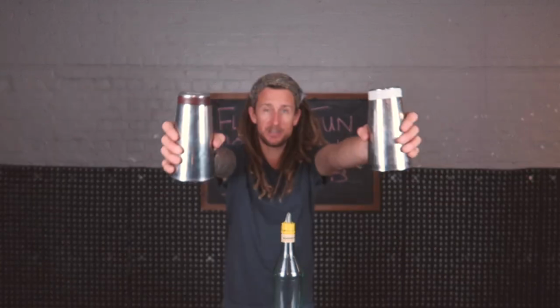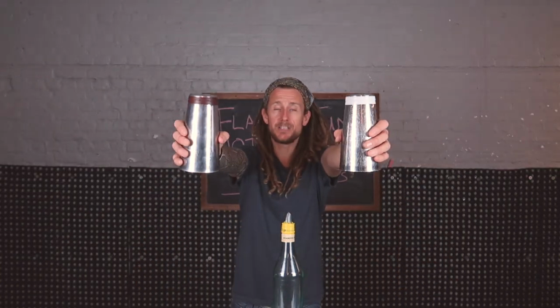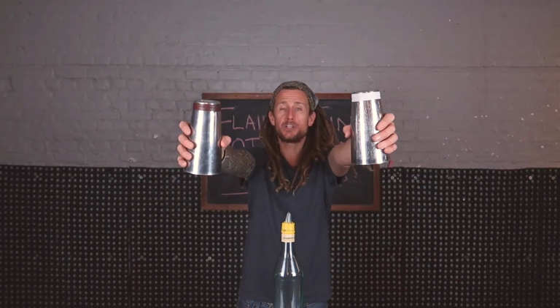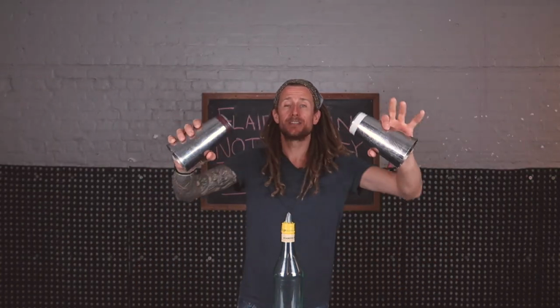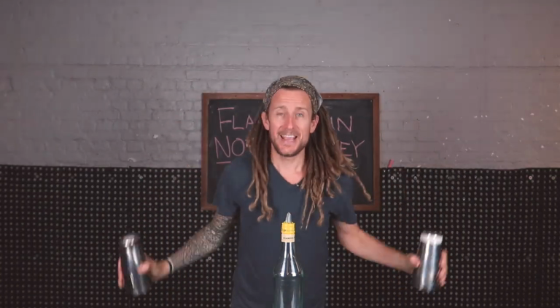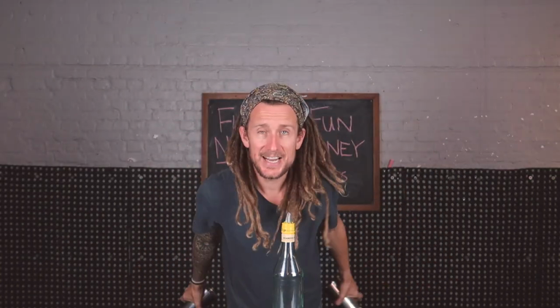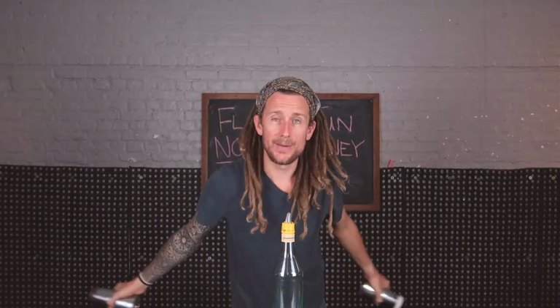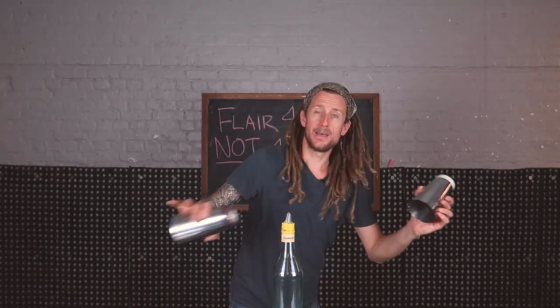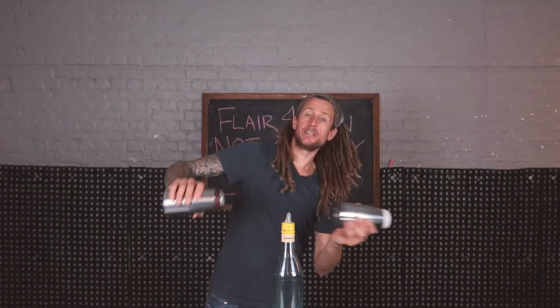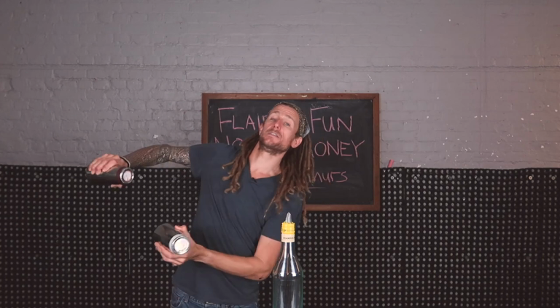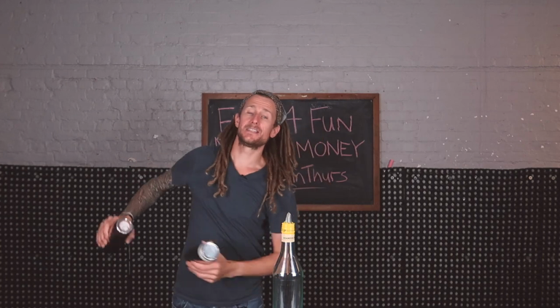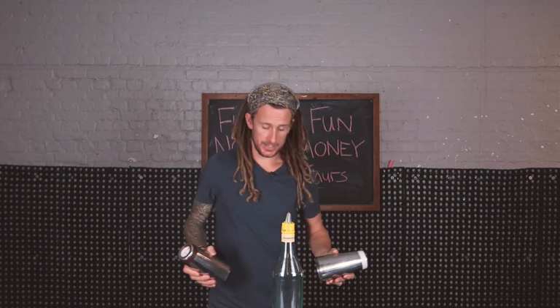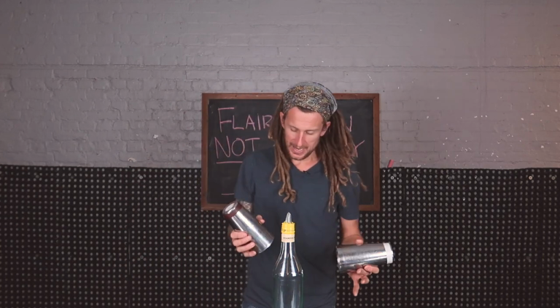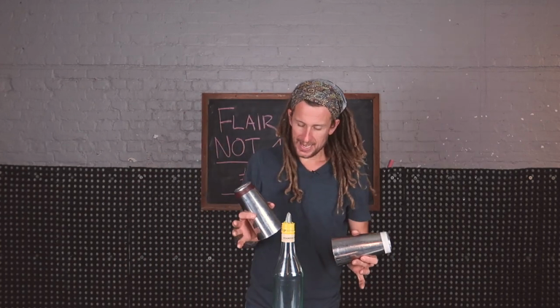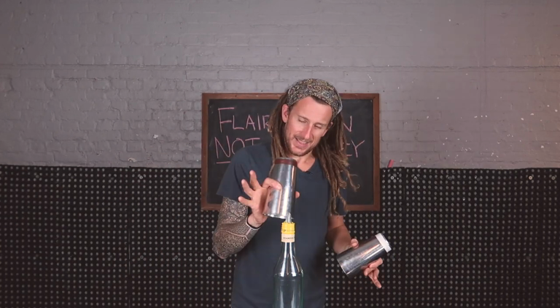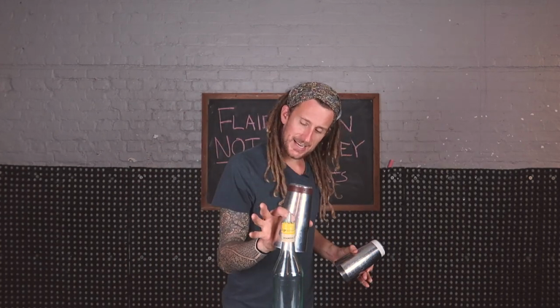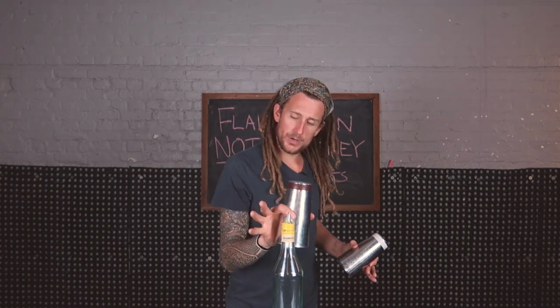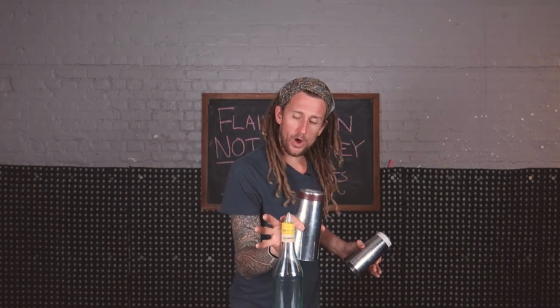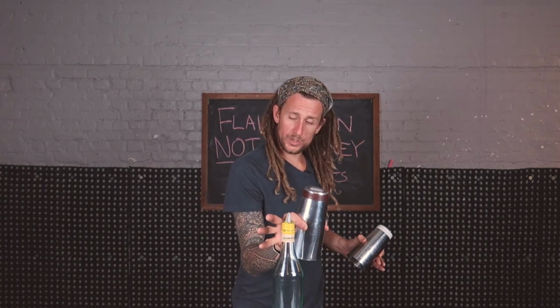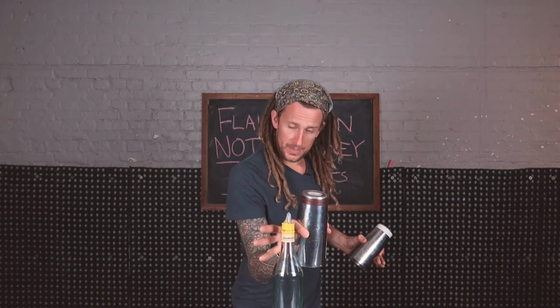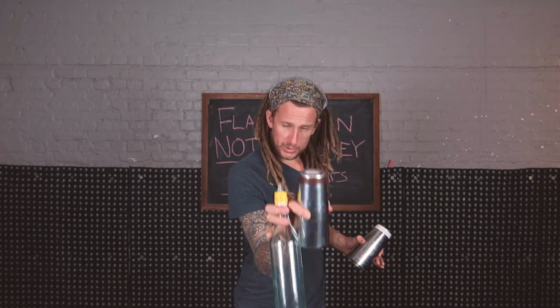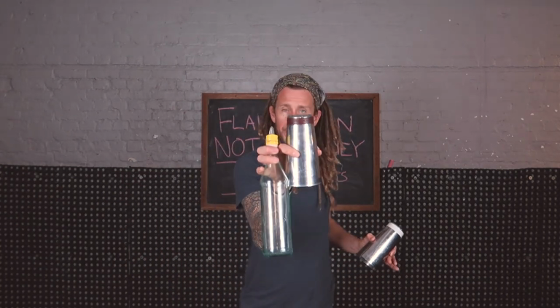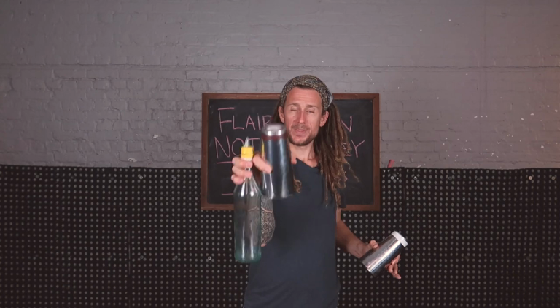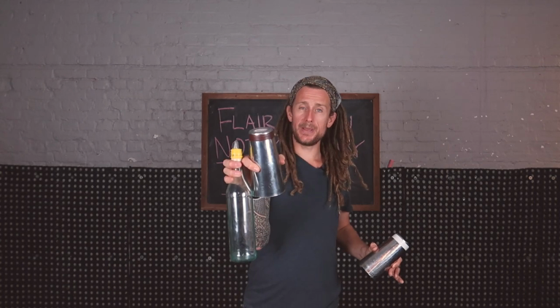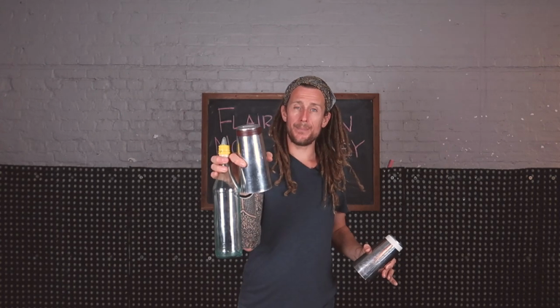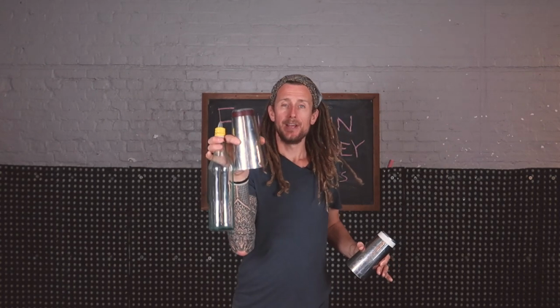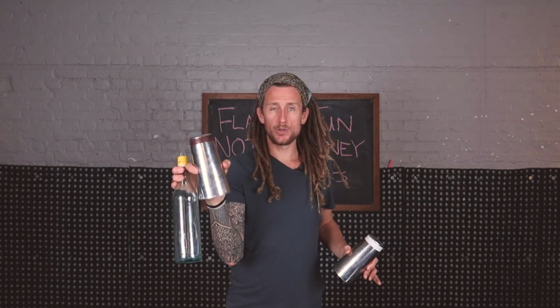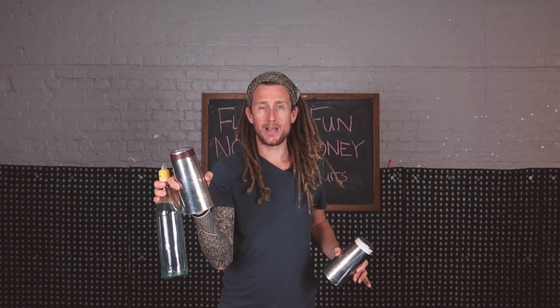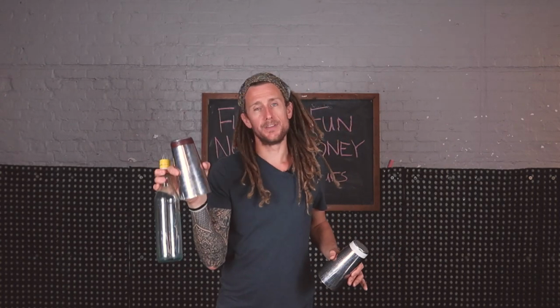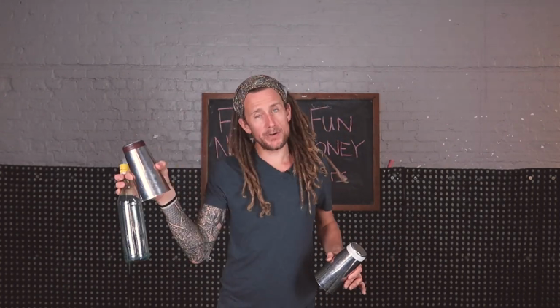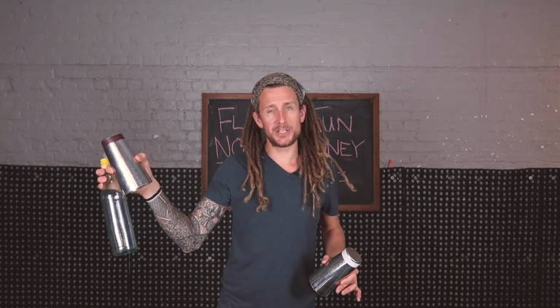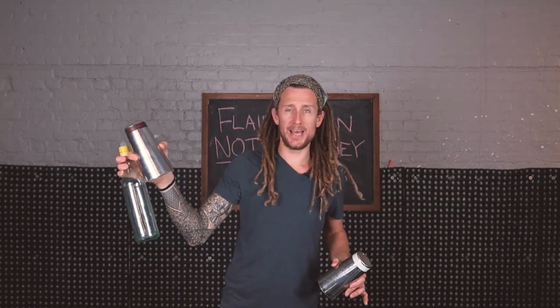First of all, you need to hold the shakers in a tennis grab — that makes it easier for the snatches. Second of all, you're going to hold the bottle in a beer grab in your strong hand, which is the final snatch hand.